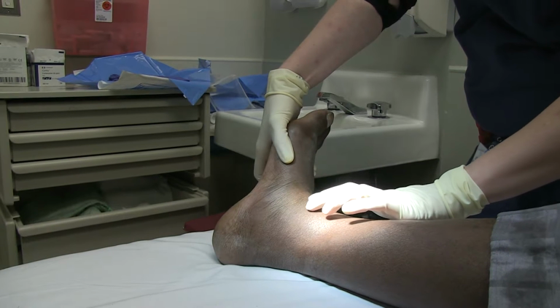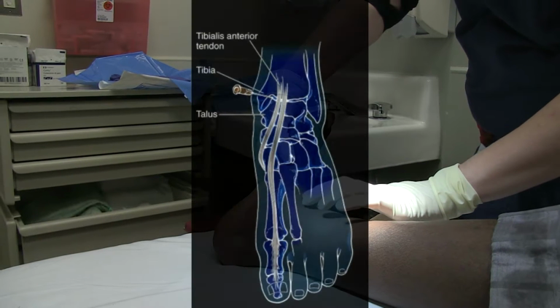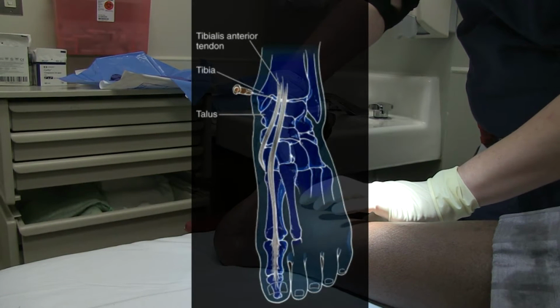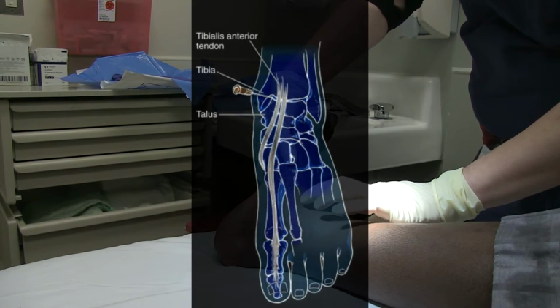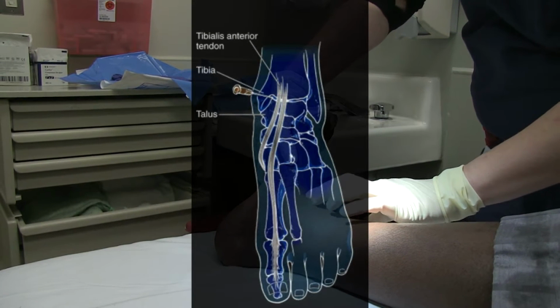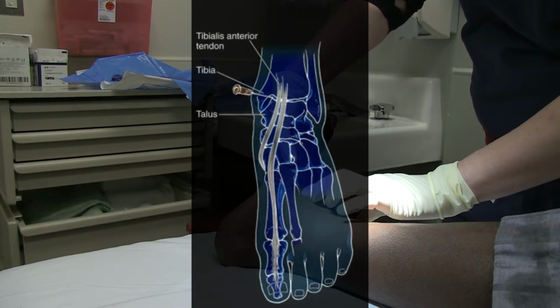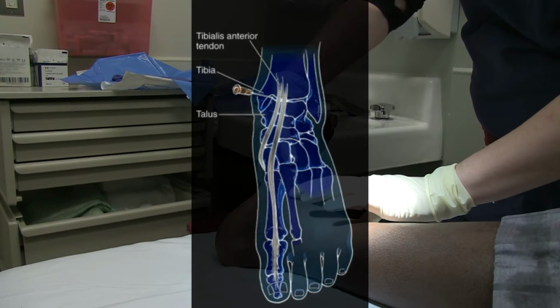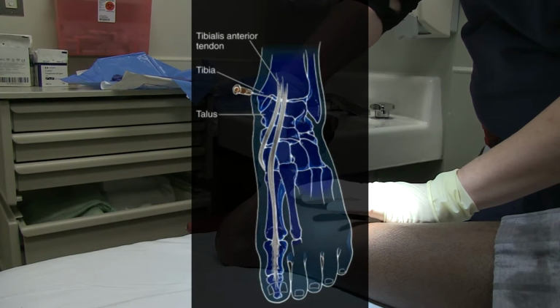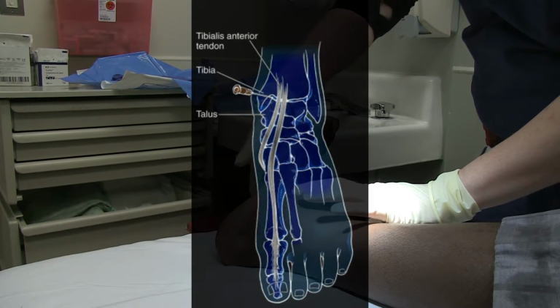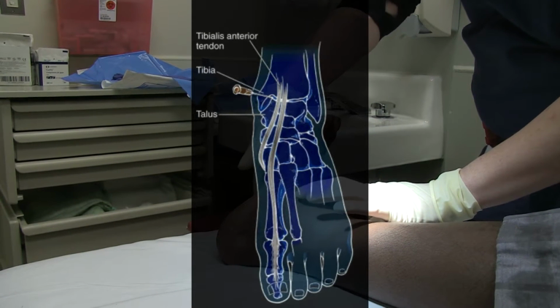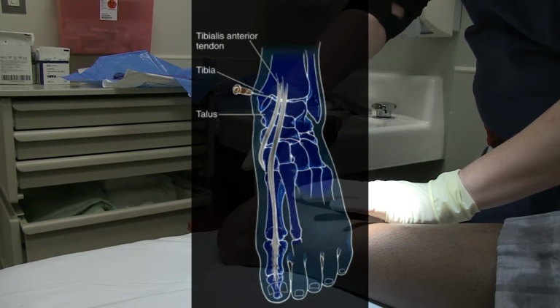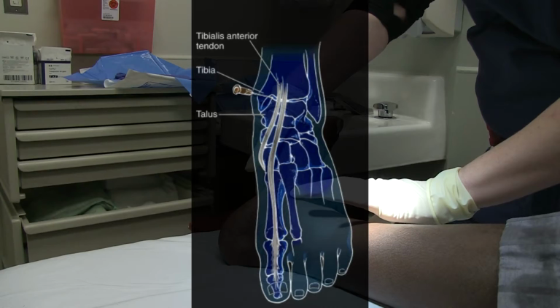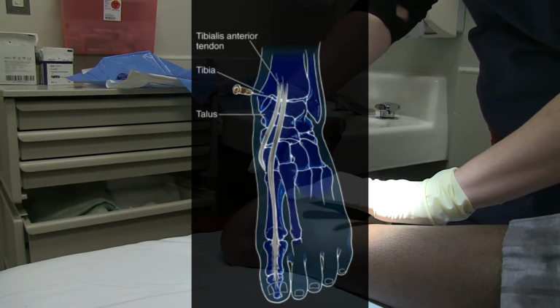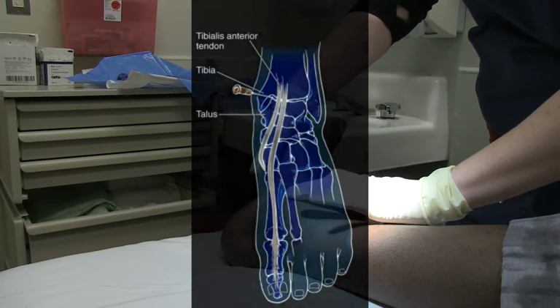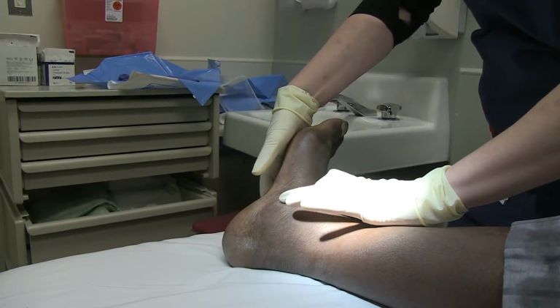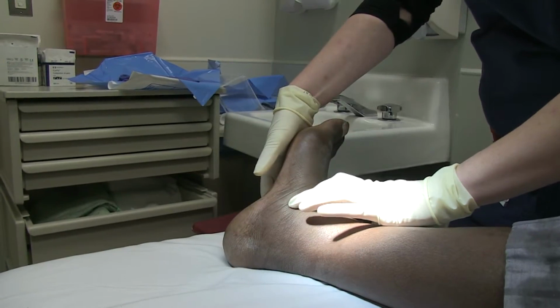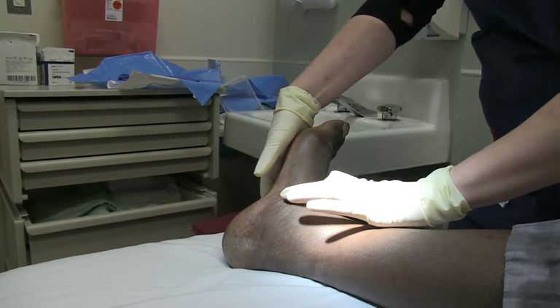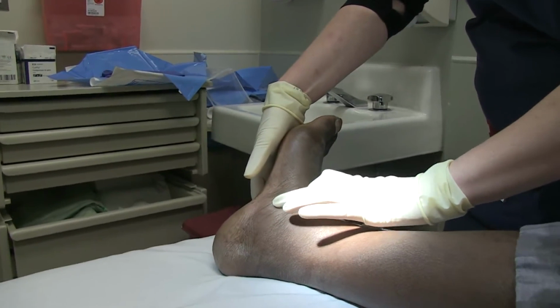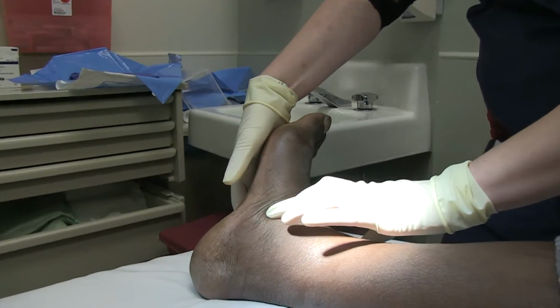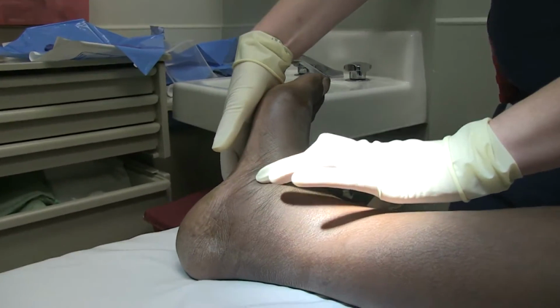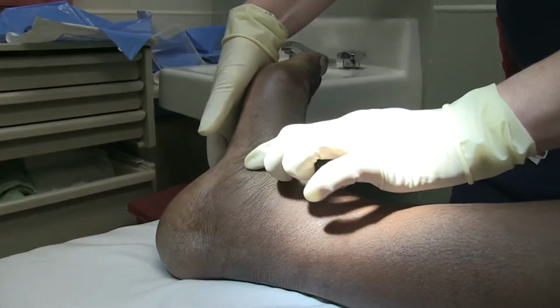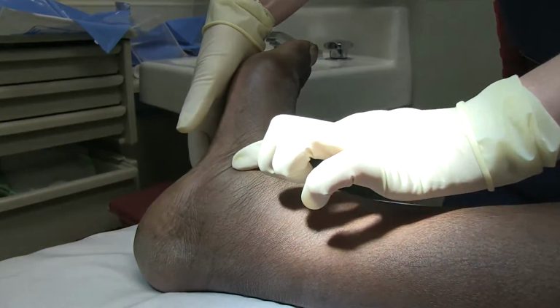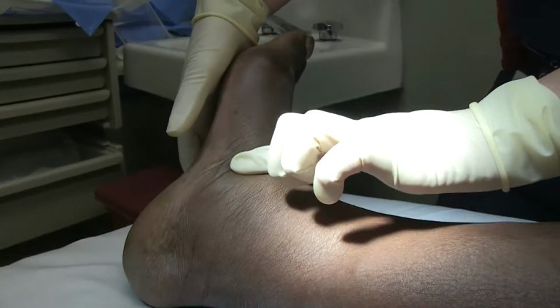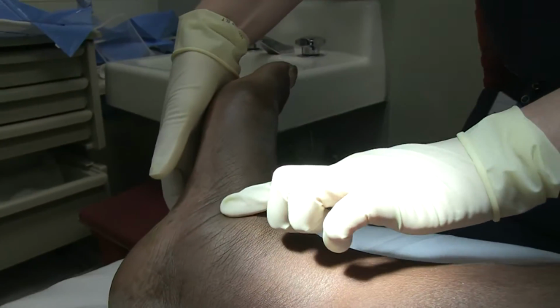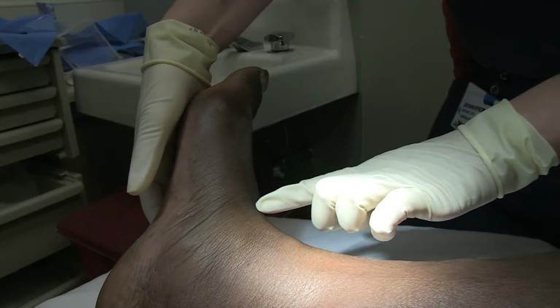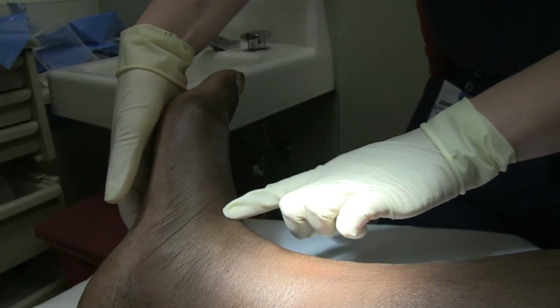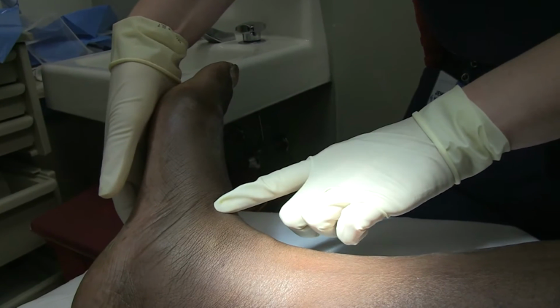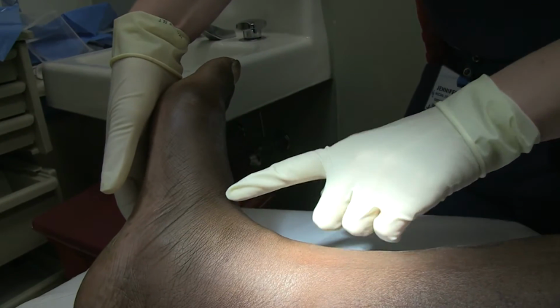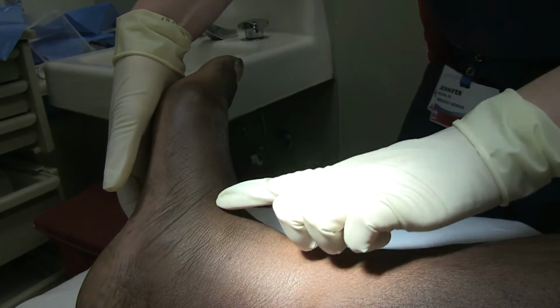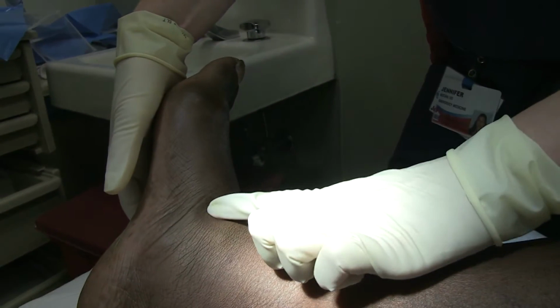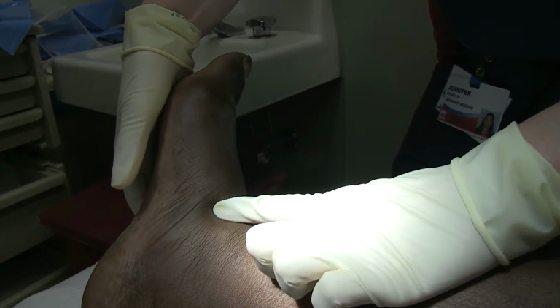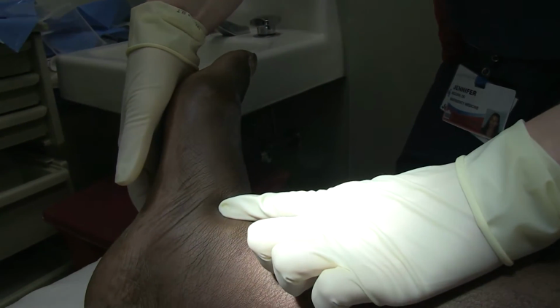His metatarsophalangeal joint is also involved, so anytime we pick up his foot he's going to protest in pain. The medial malleolus is right here, the anterior tibial tendon is here, so the space is going to be right here.